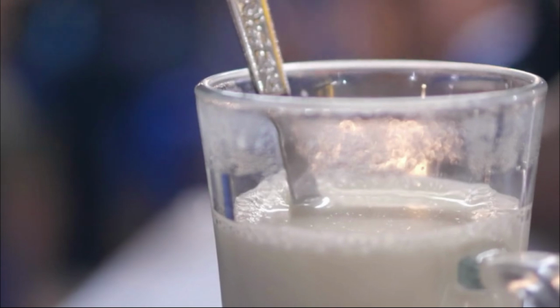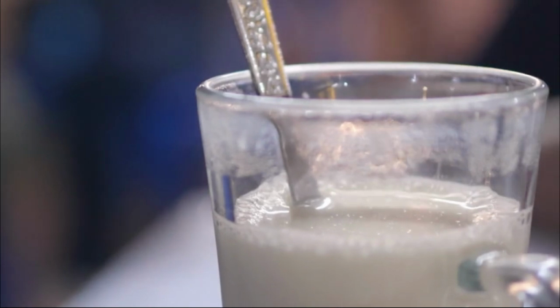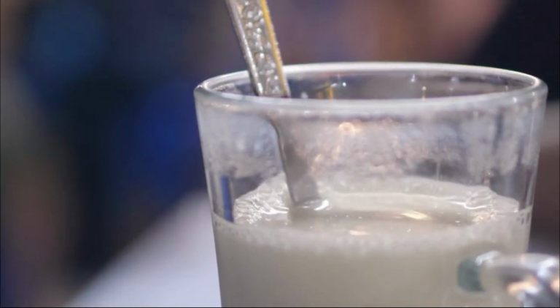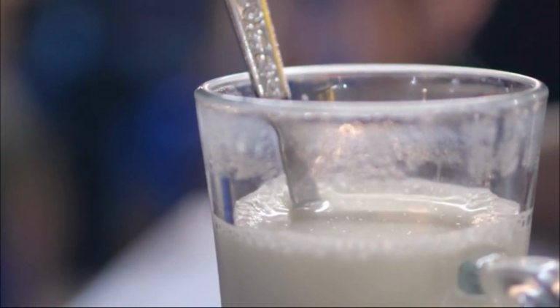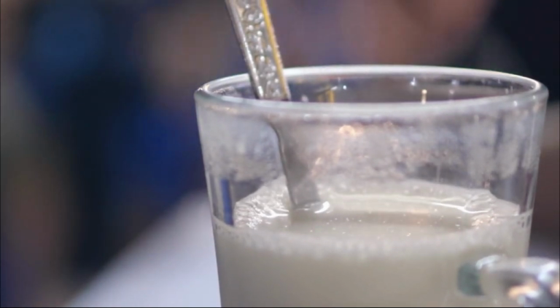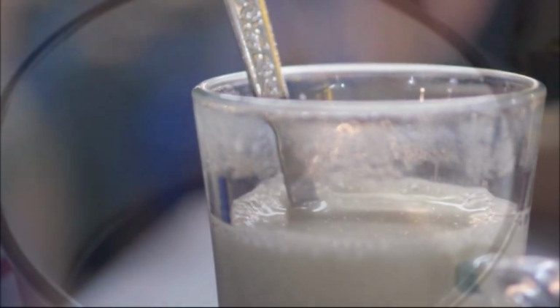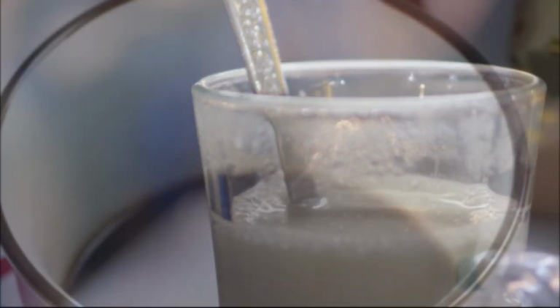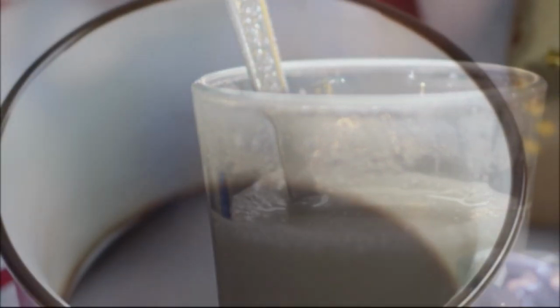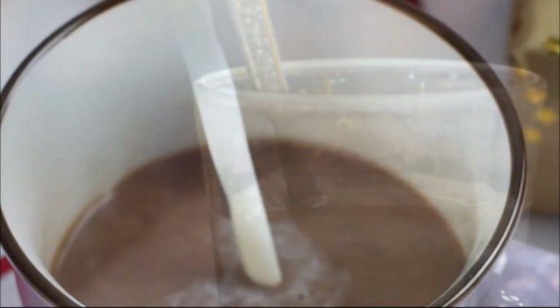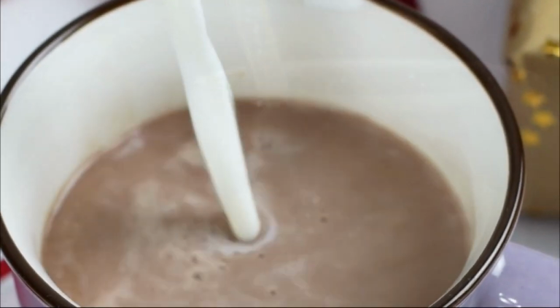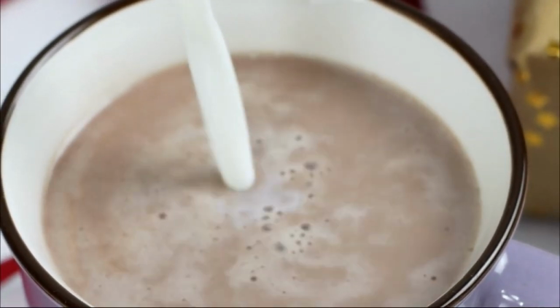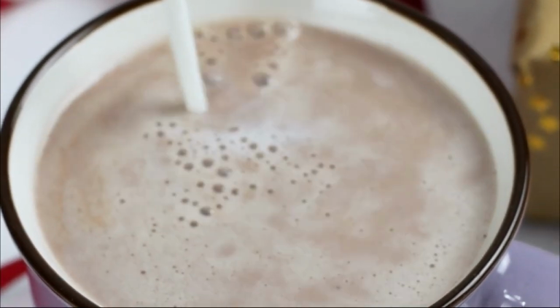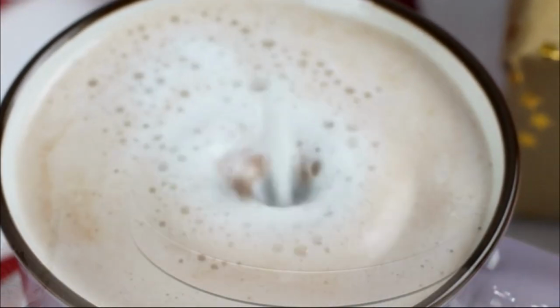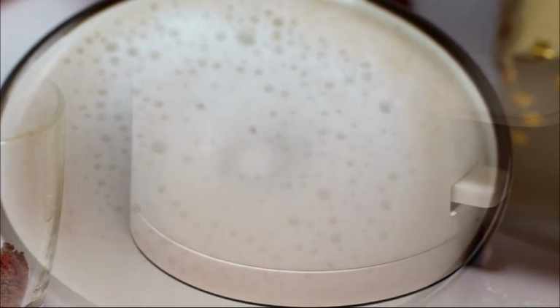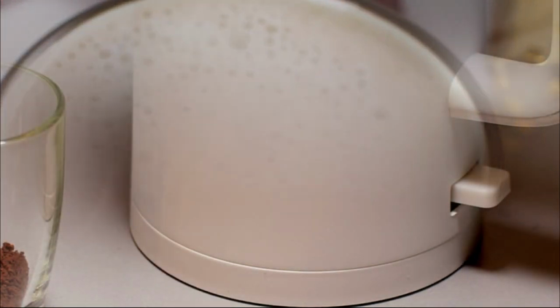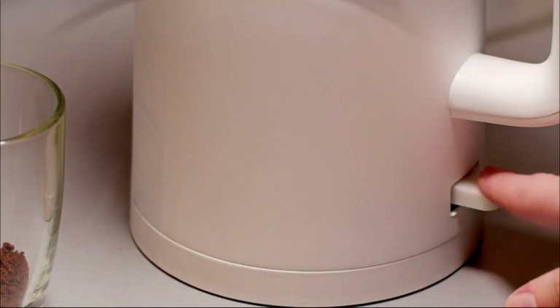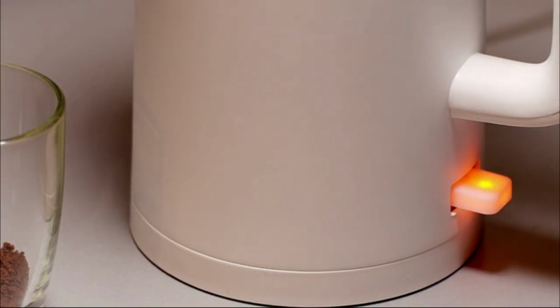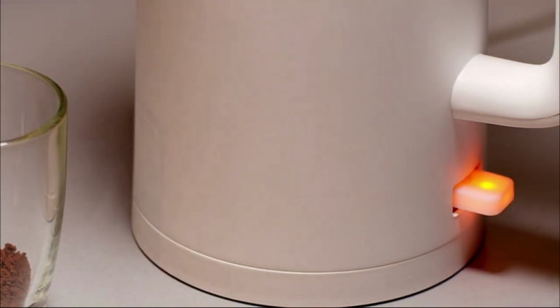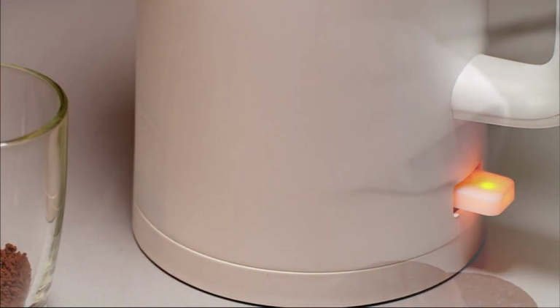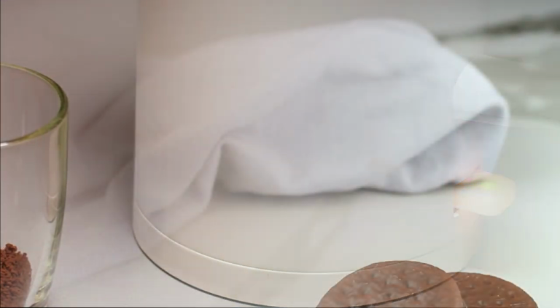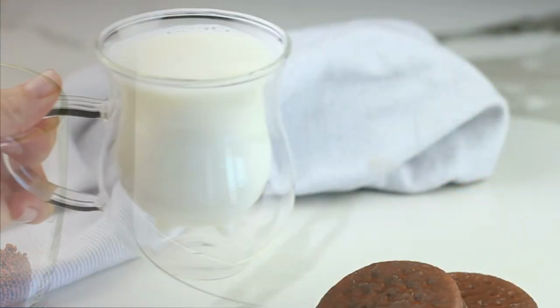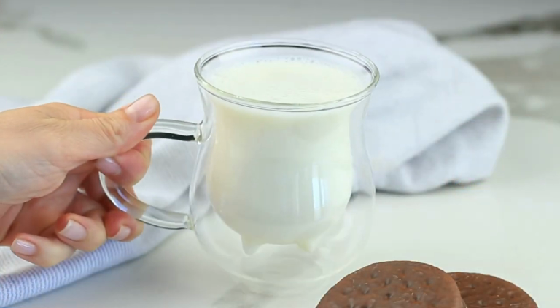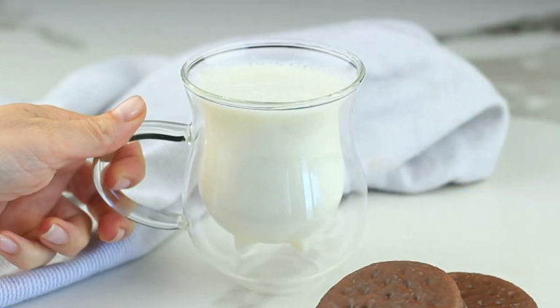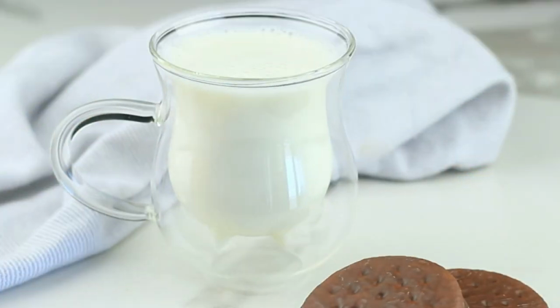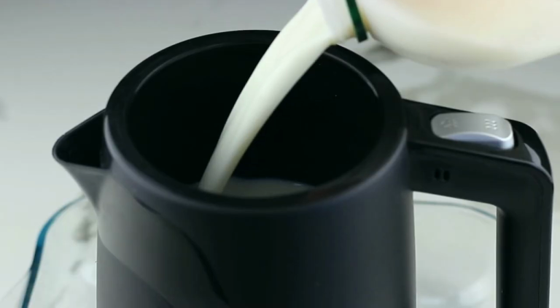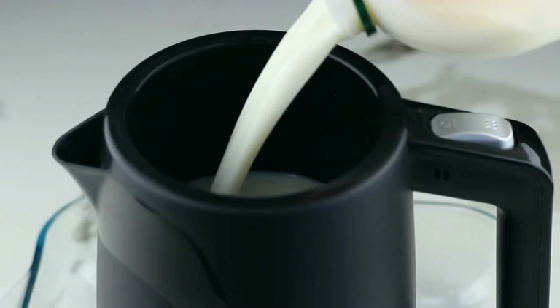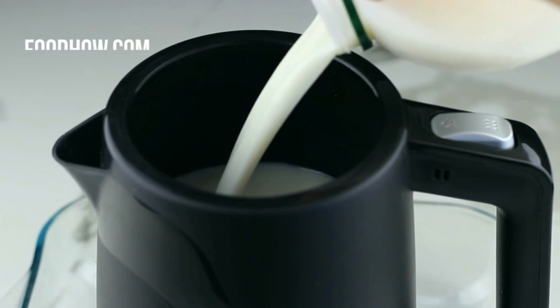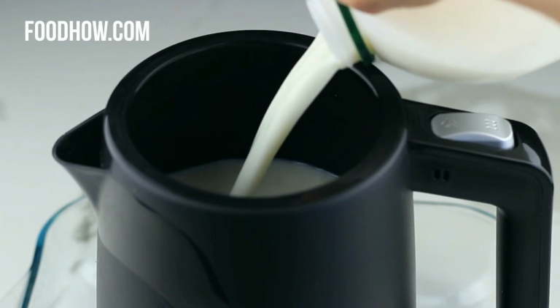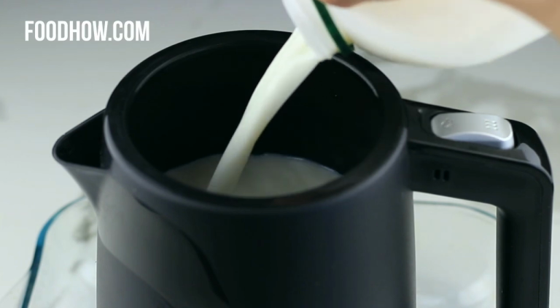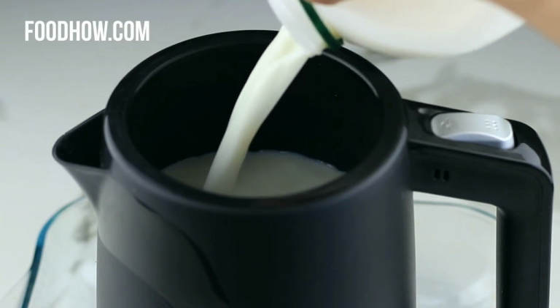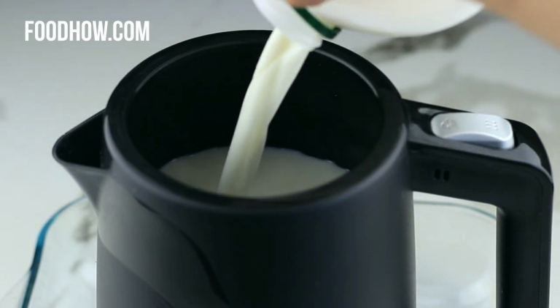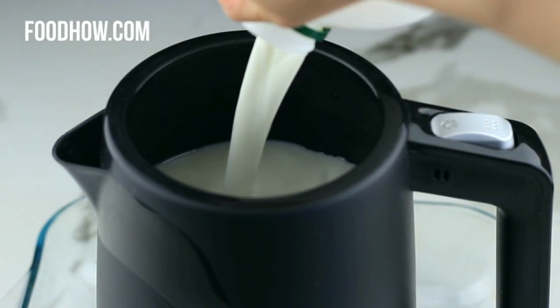In a hurry for some cozy hot milk? You might be wondering, can you boil milk in an electric kettle? Yep, you can. But here's a quick tip on how to do it safely and without a mess.